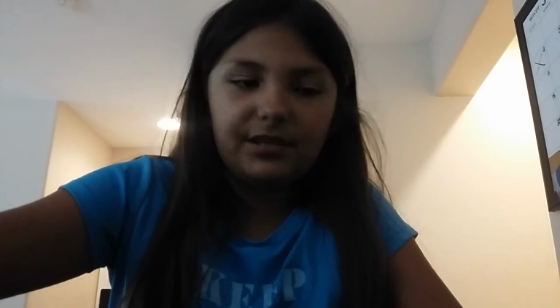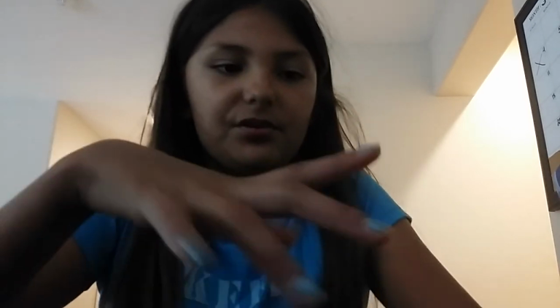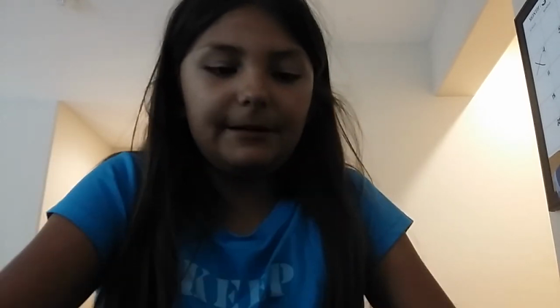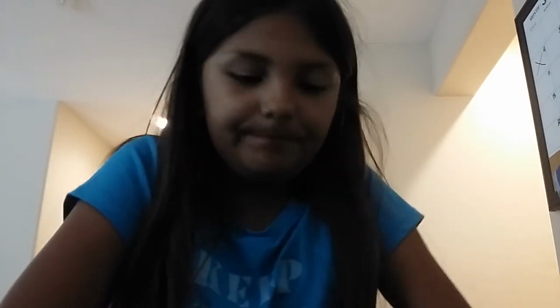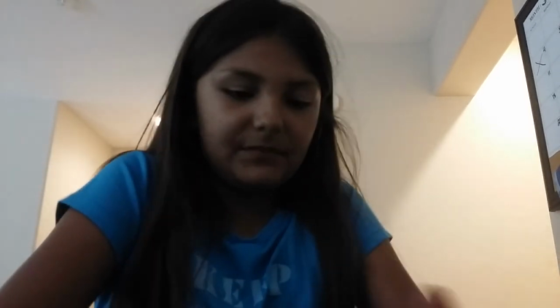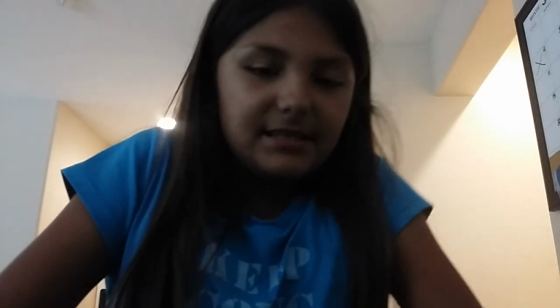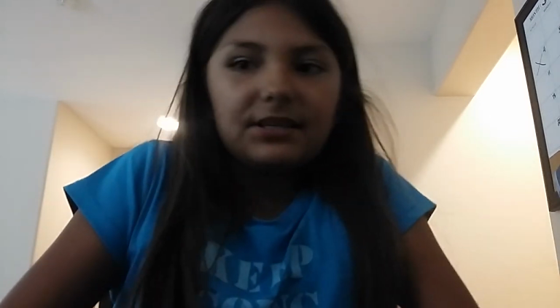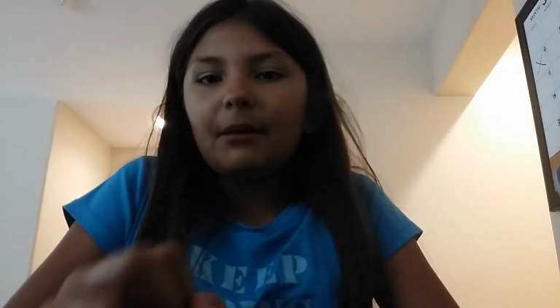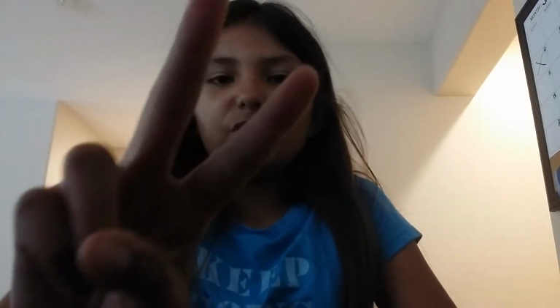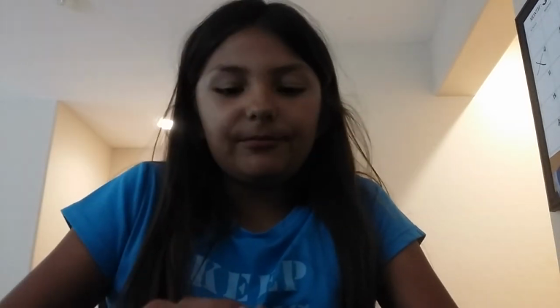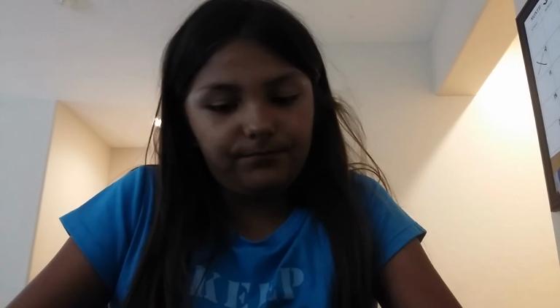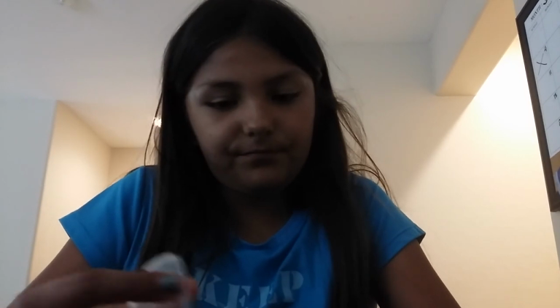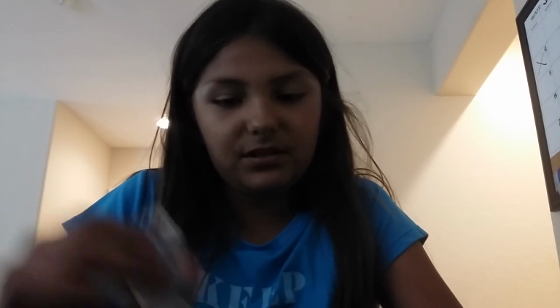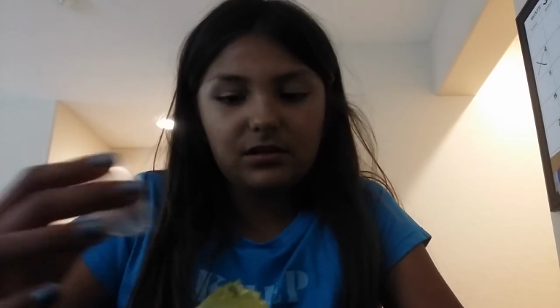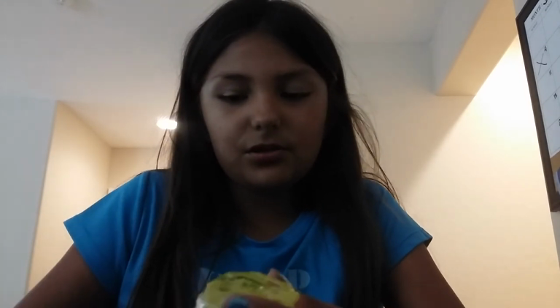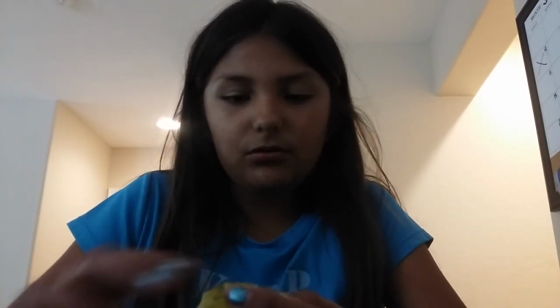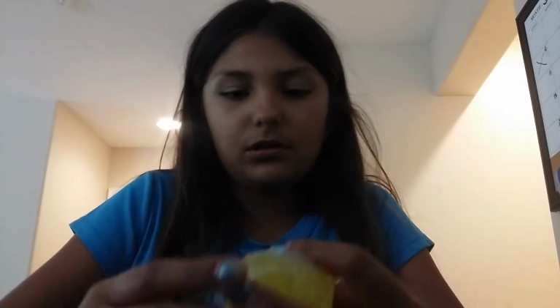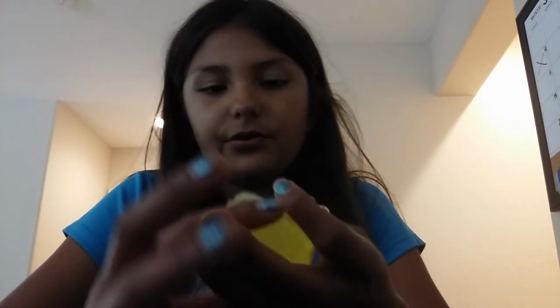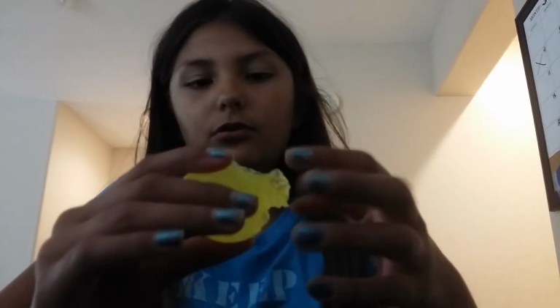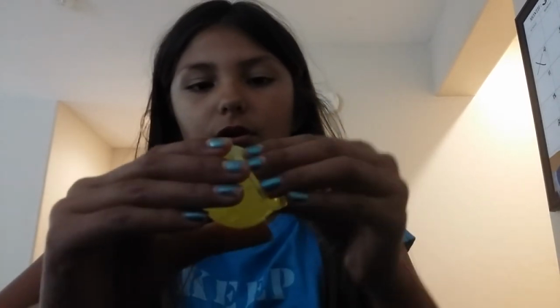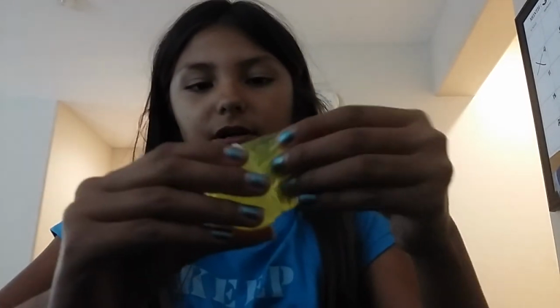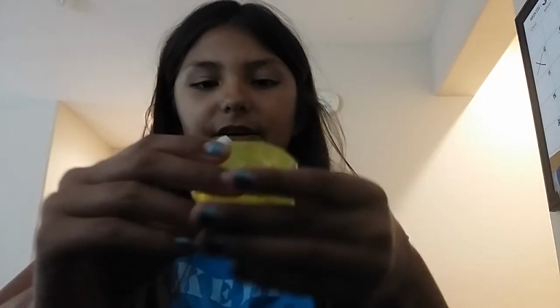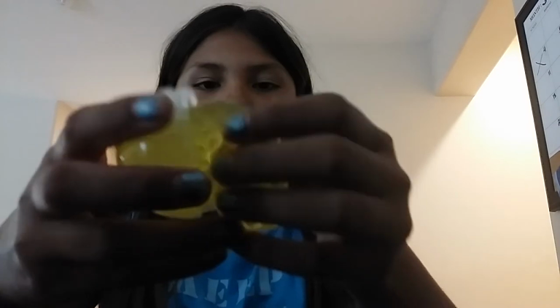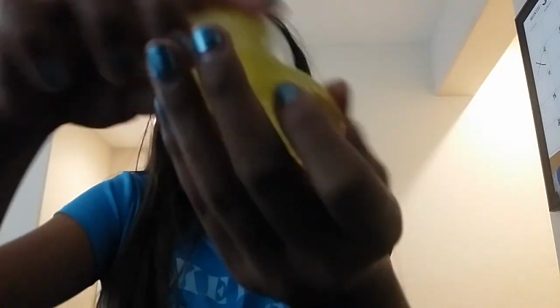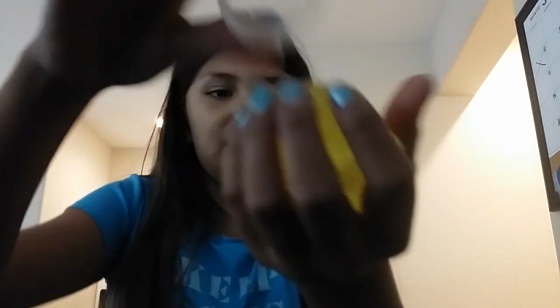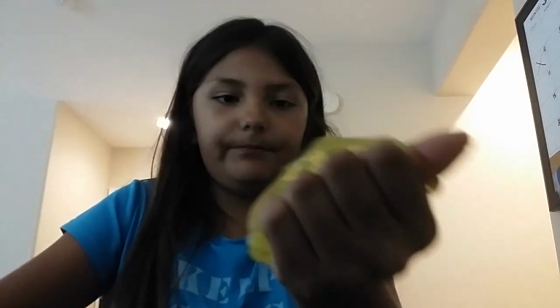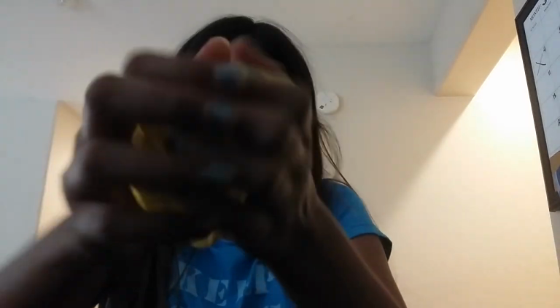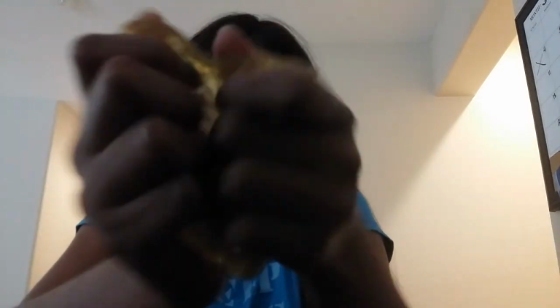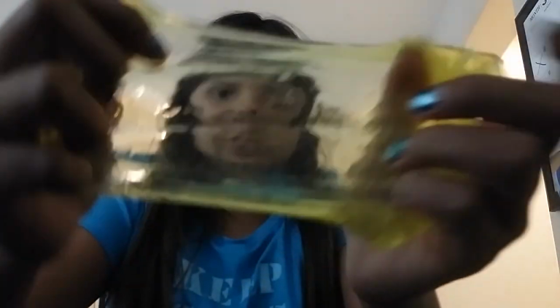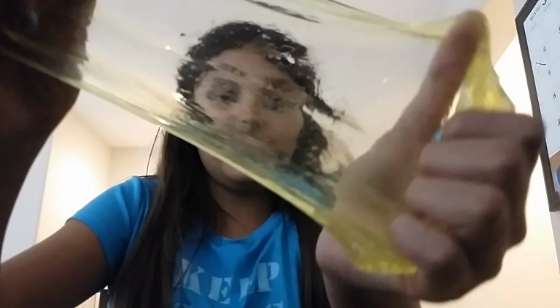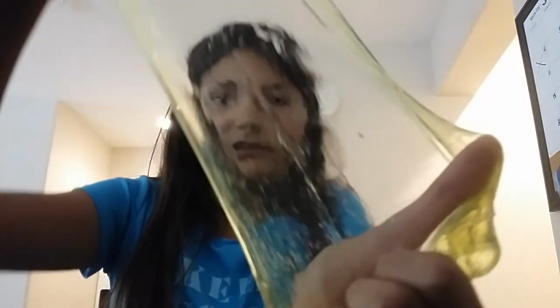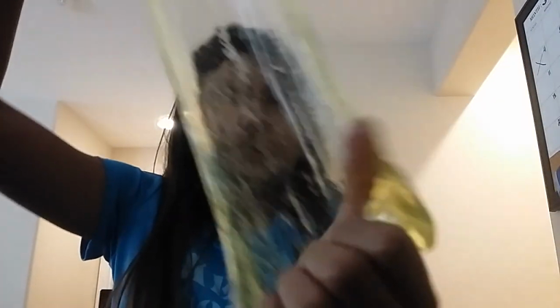That's the first slime. Slime number two. So here is the yellow slime. It's right here, very stretchy.